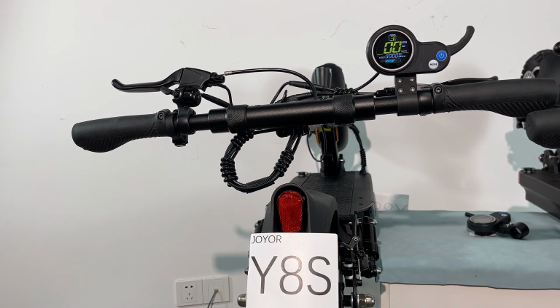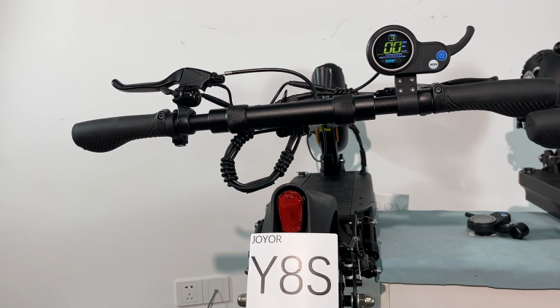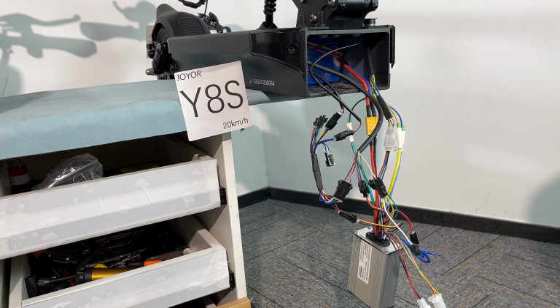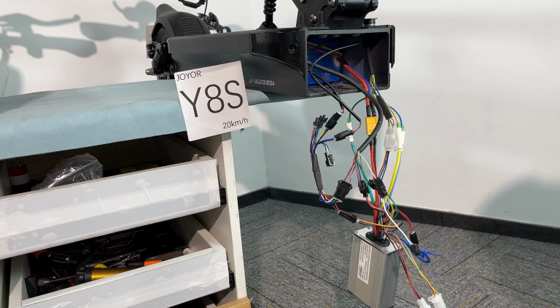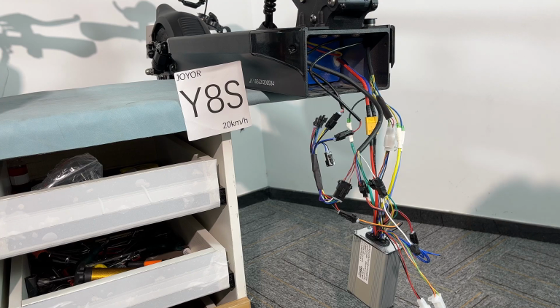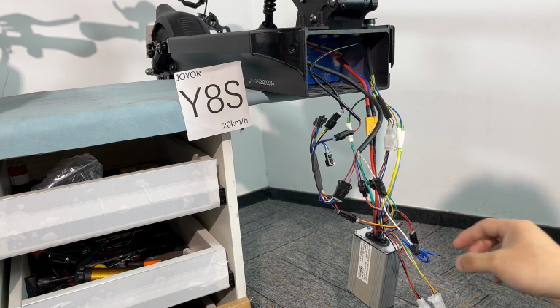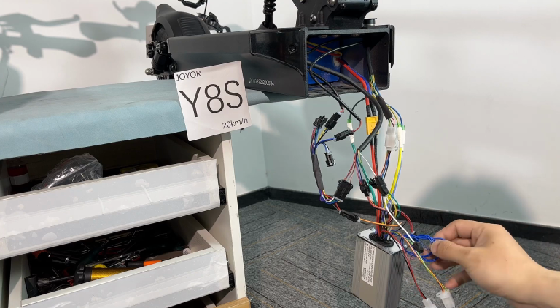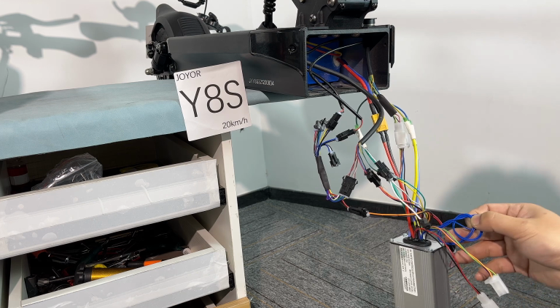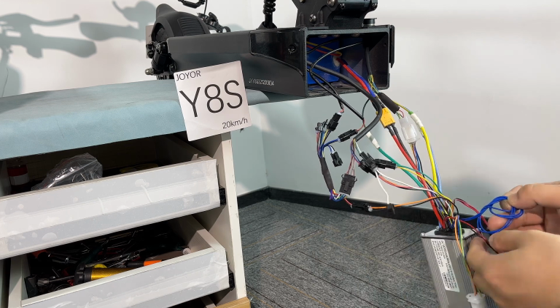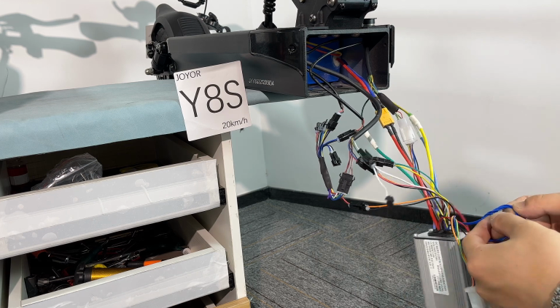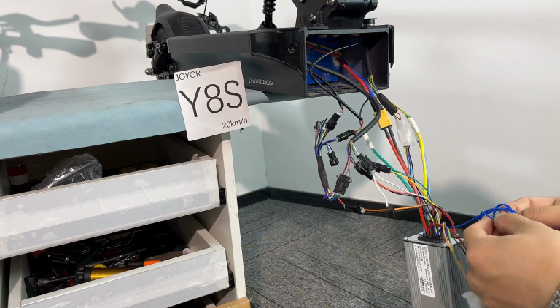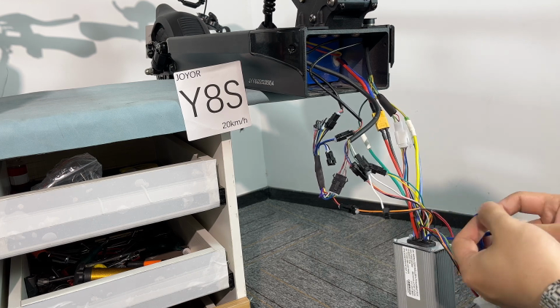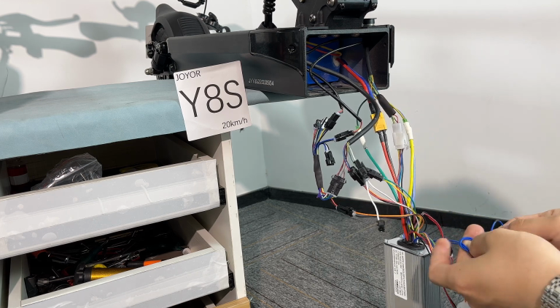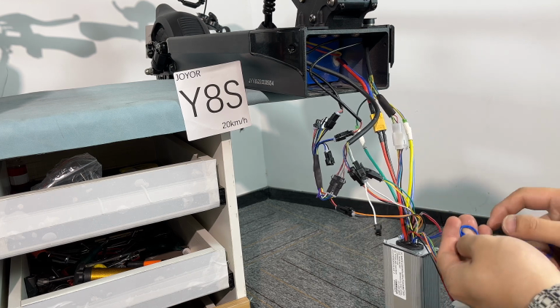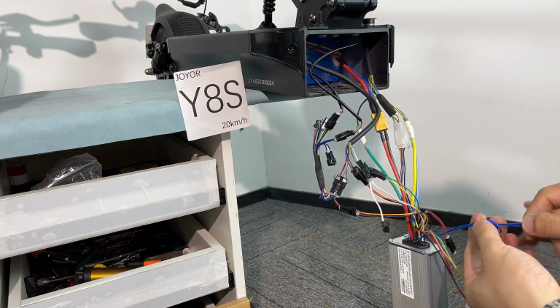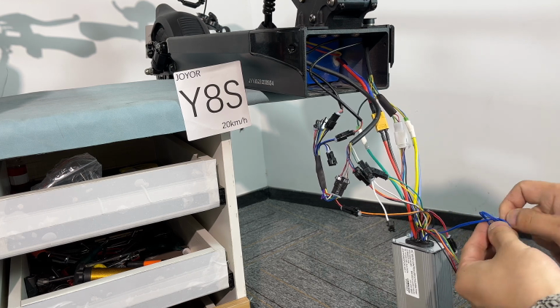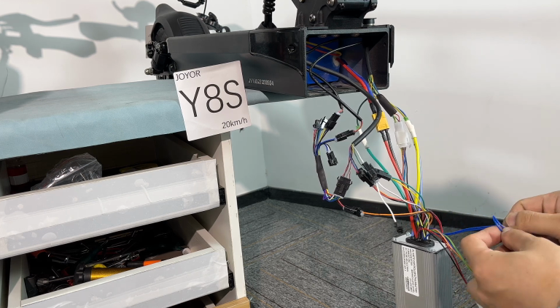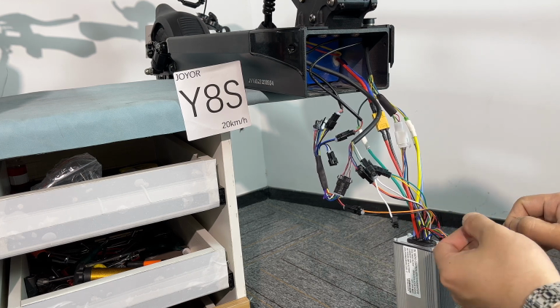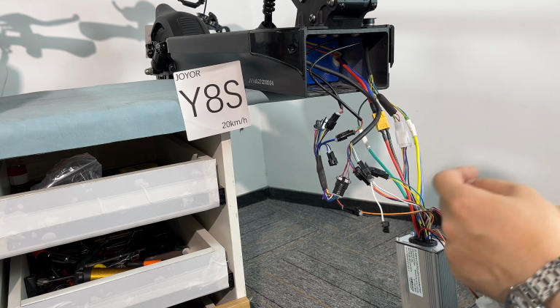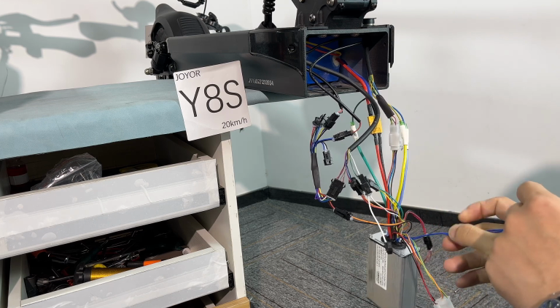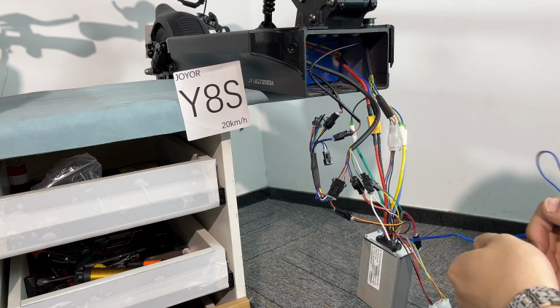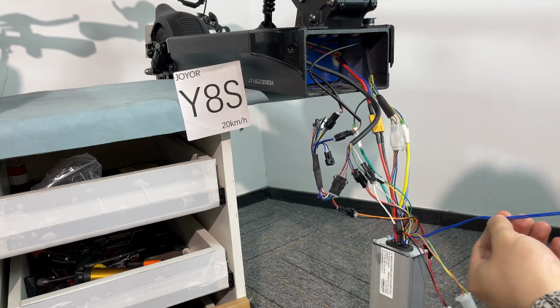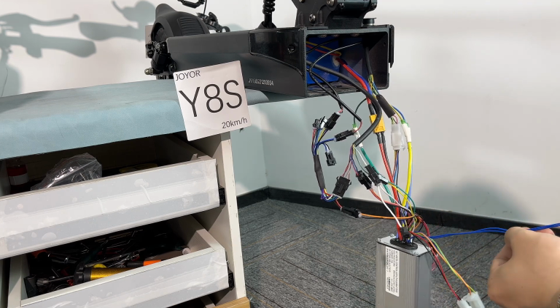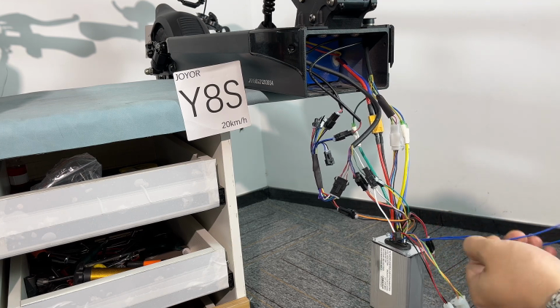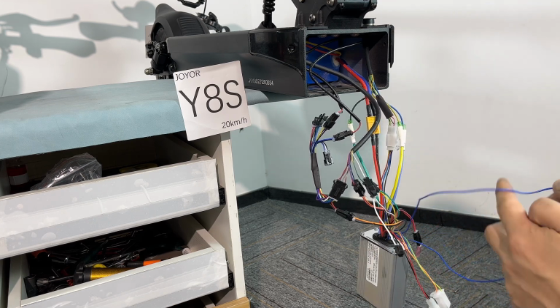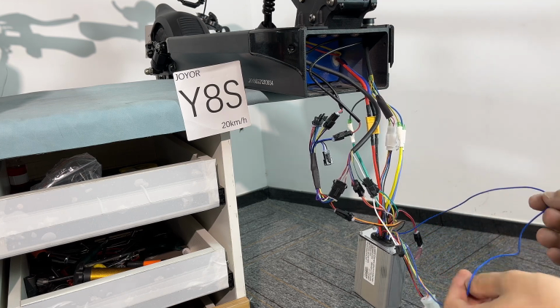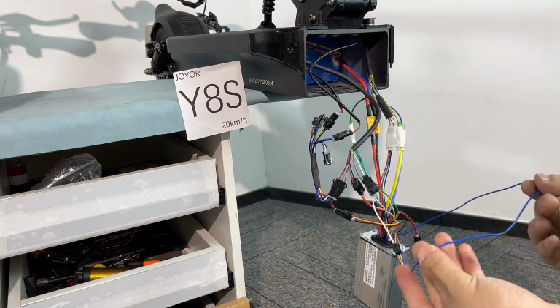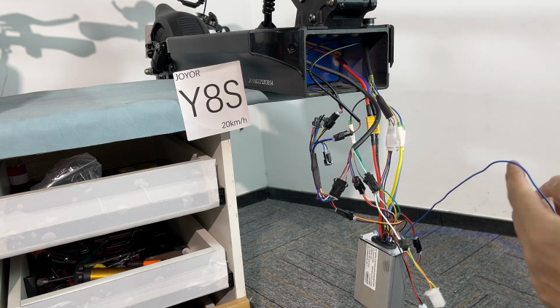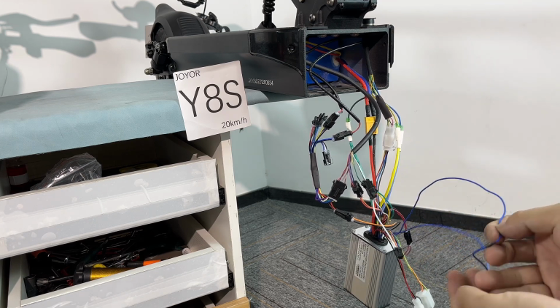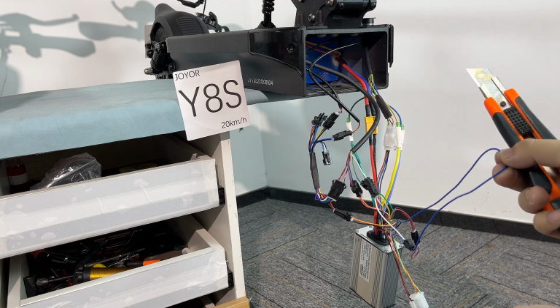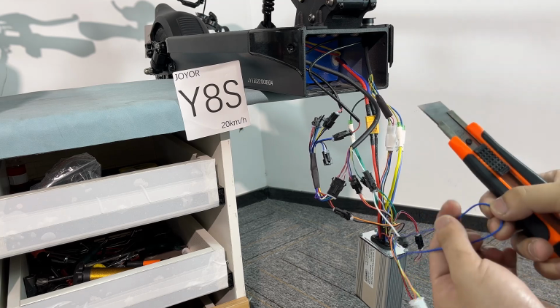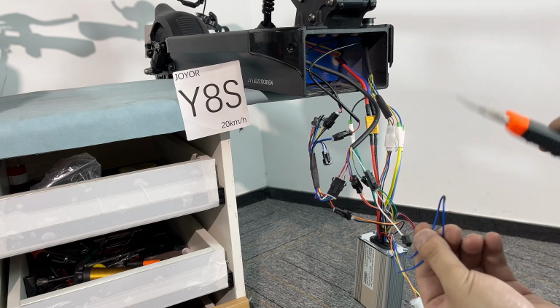Isn't that good? Let's solve the speed problem. The maximum speed of this scooter is only 20 km per hour, right? But there is a speed limit cable — this blue wire — let's just cut it off.